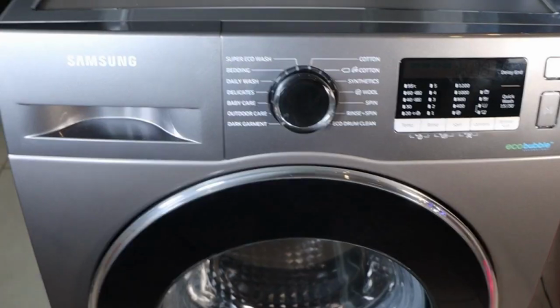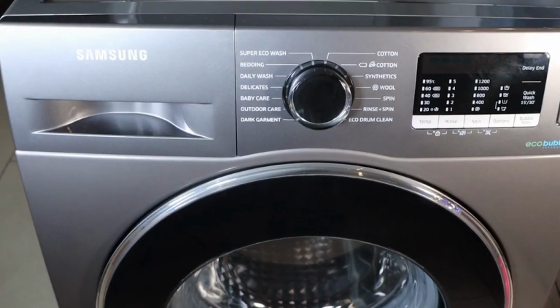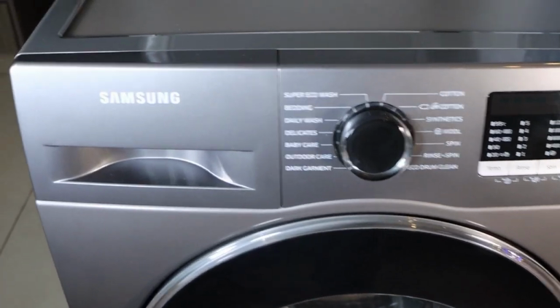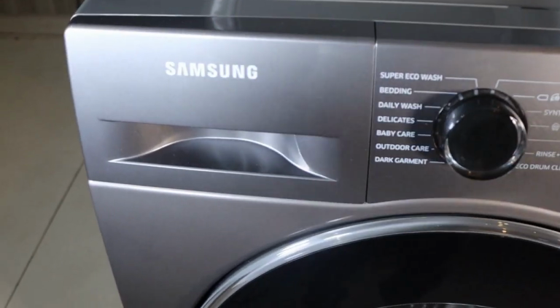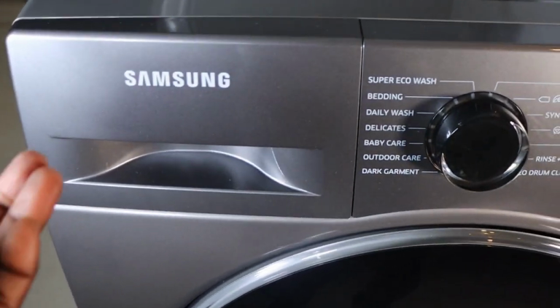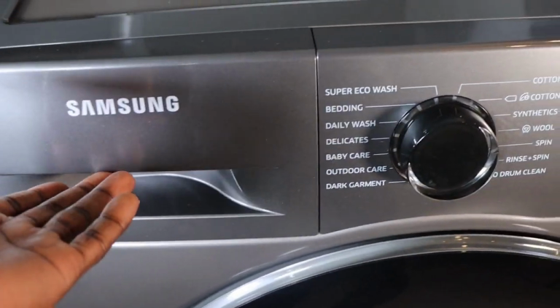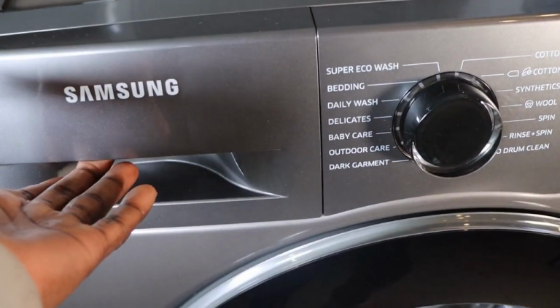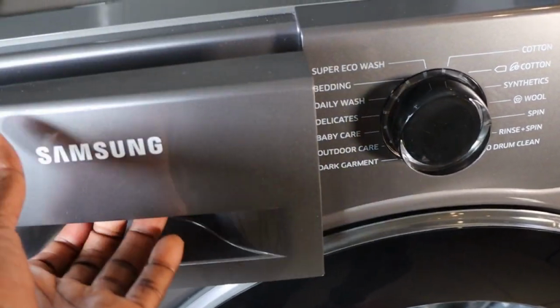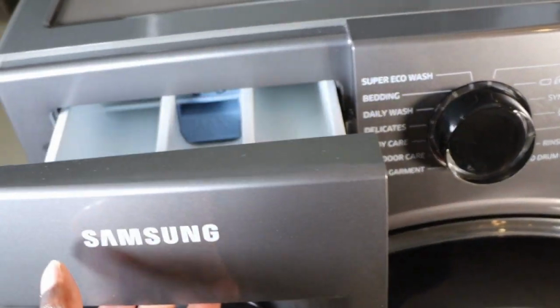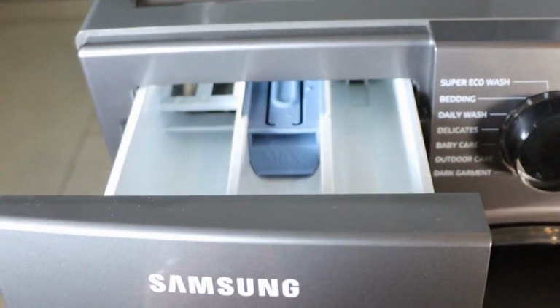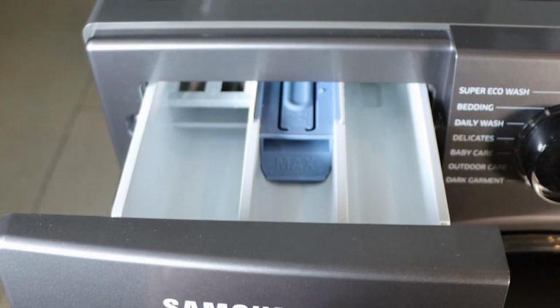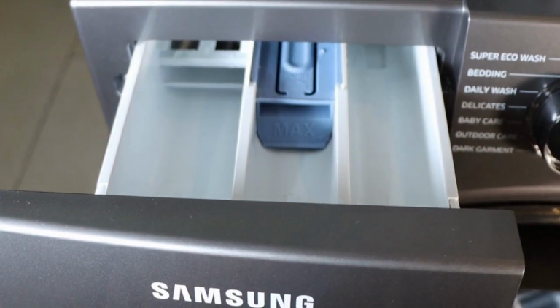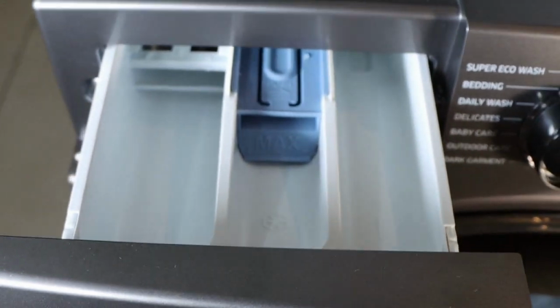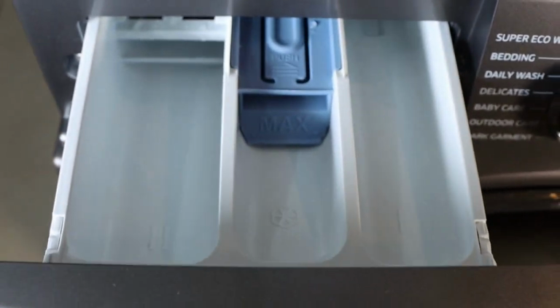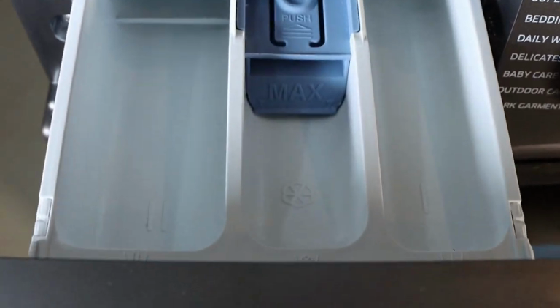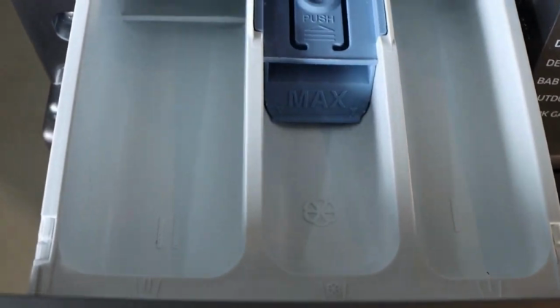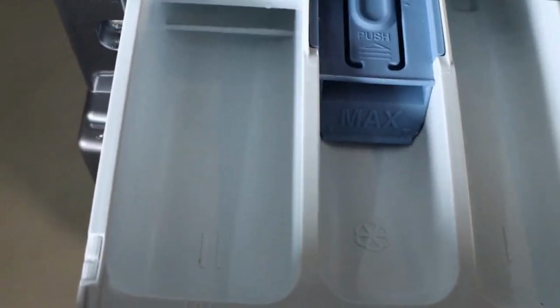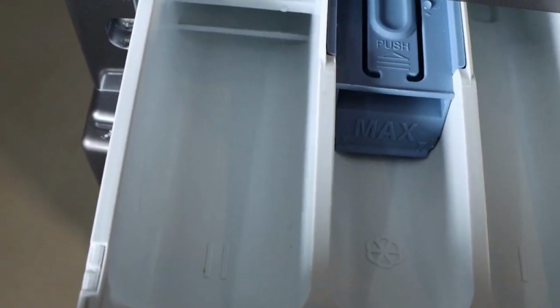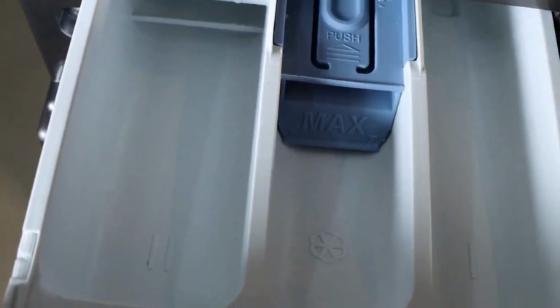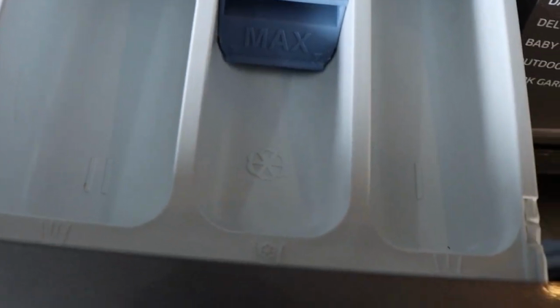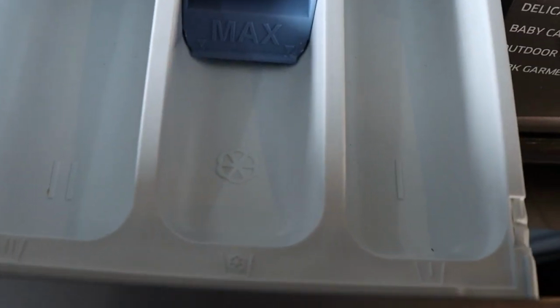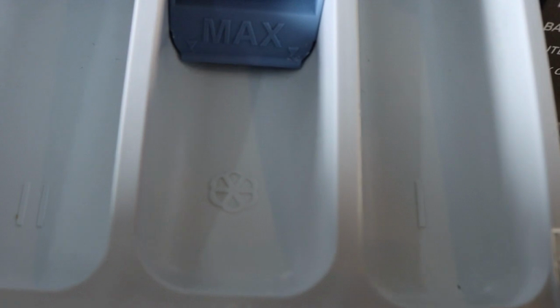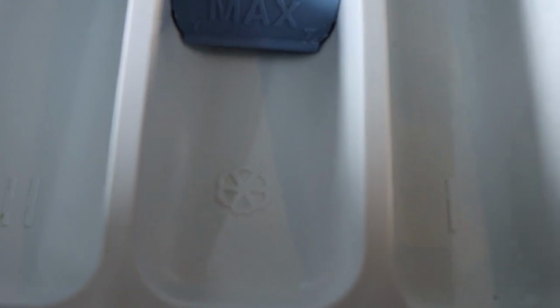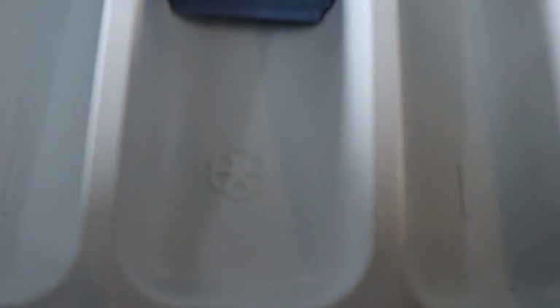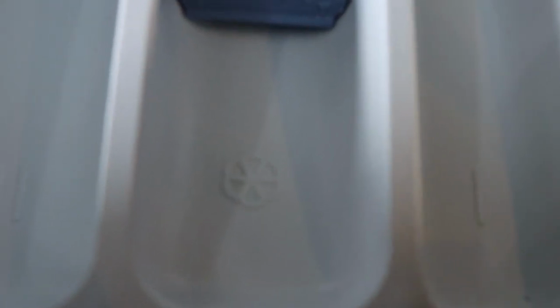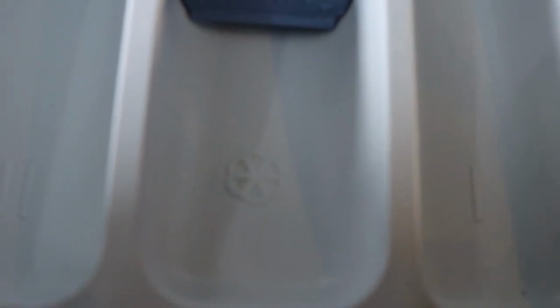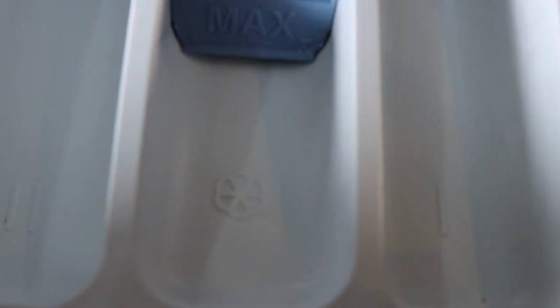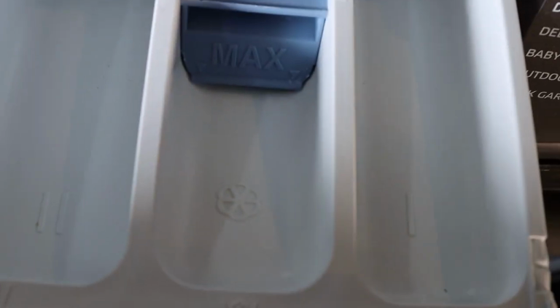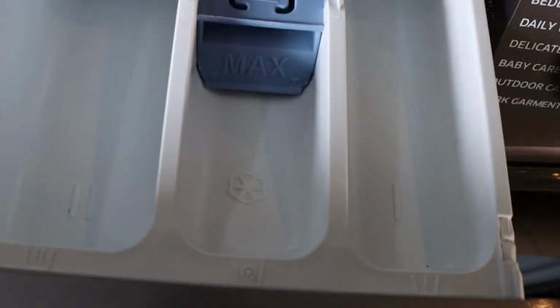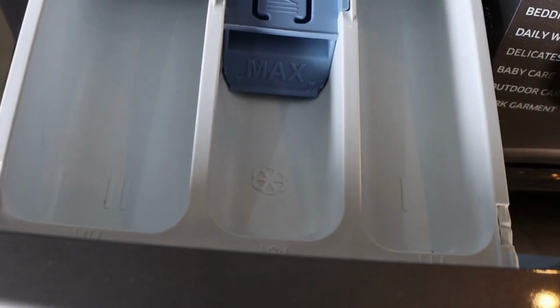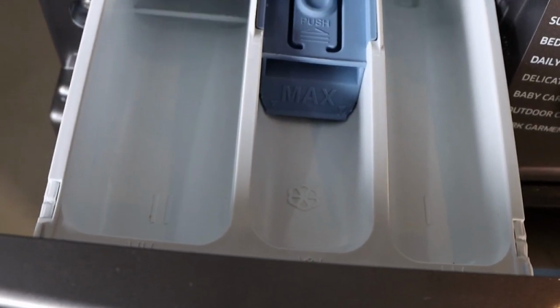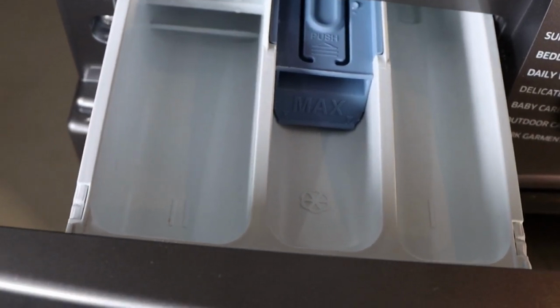Number five: Put detergents in the right place. The washing machine provides a three-compartment dispenser. The left compartment is for the main wash, the front right for fabric softener, and the rear right for the preliminary wash.